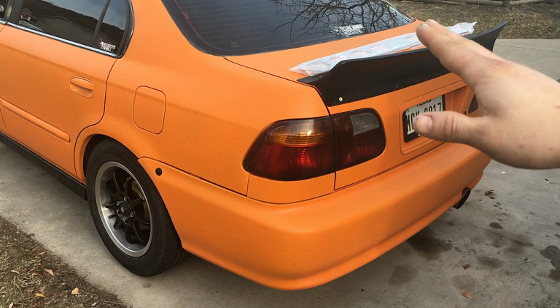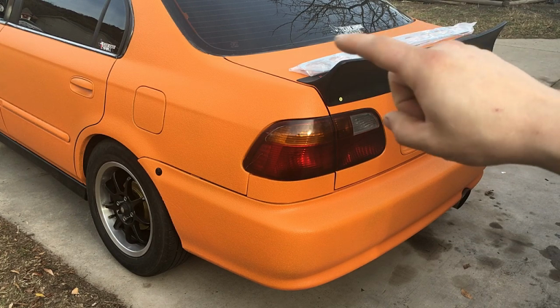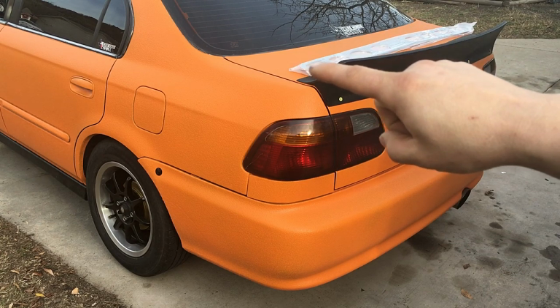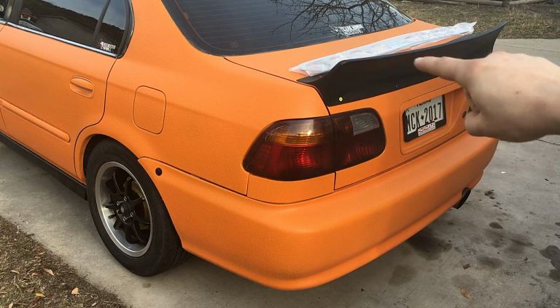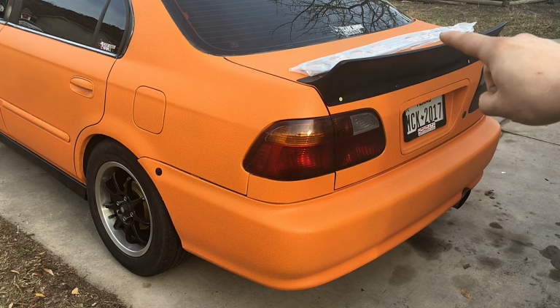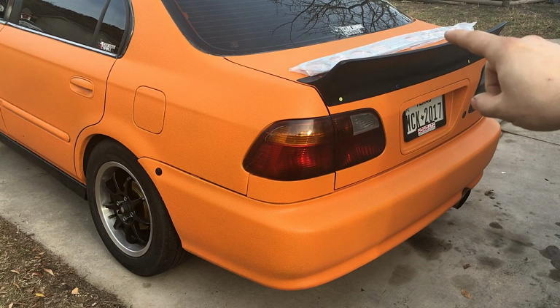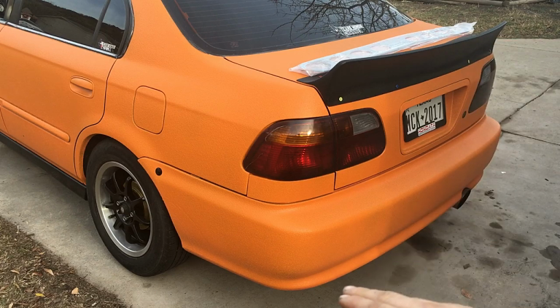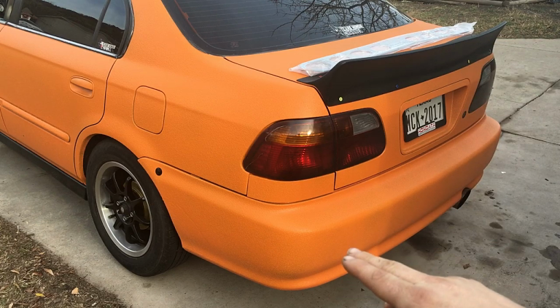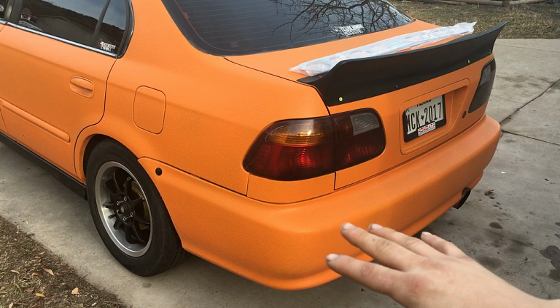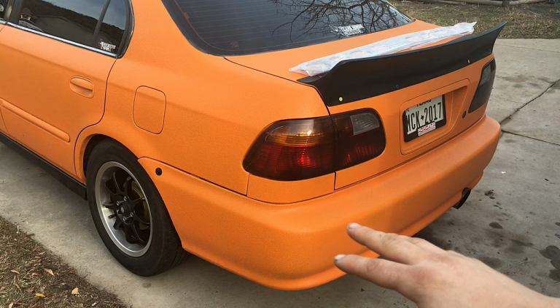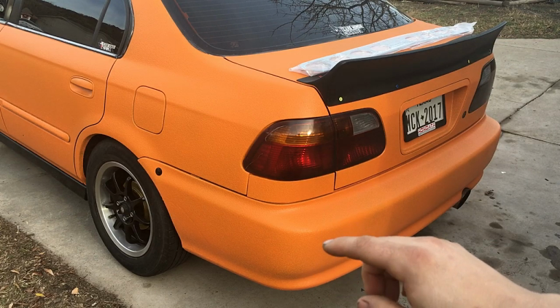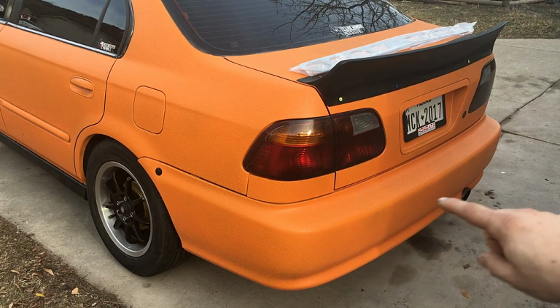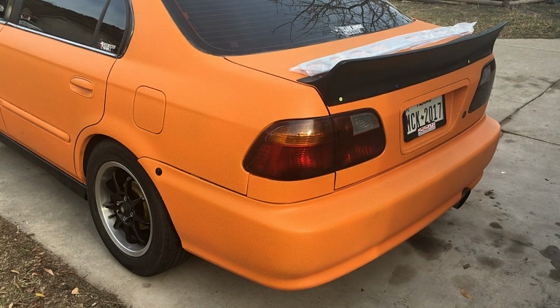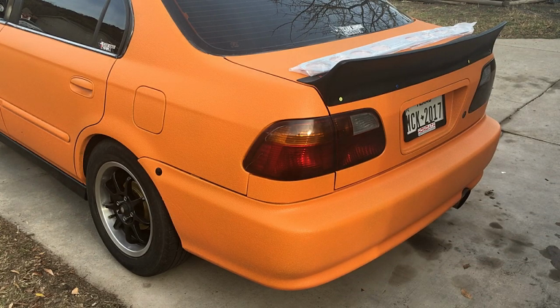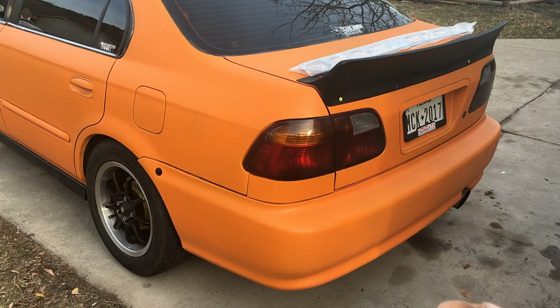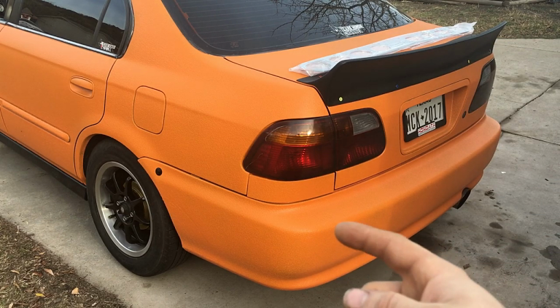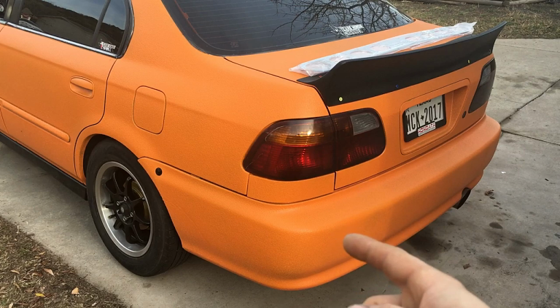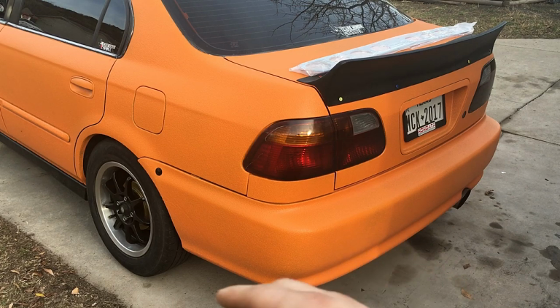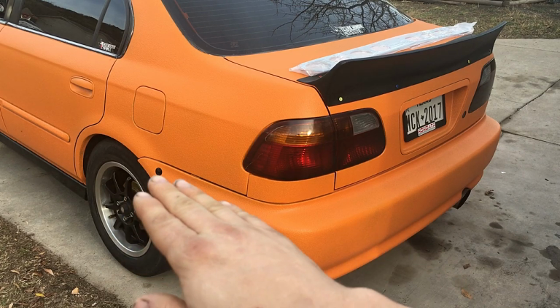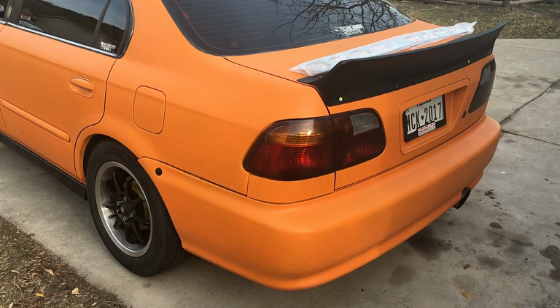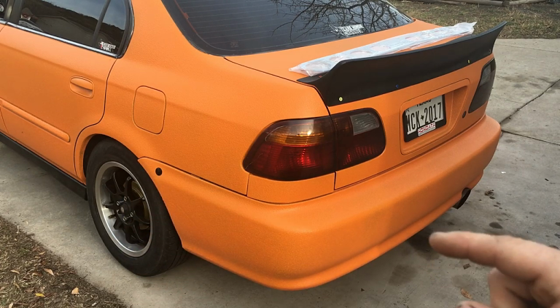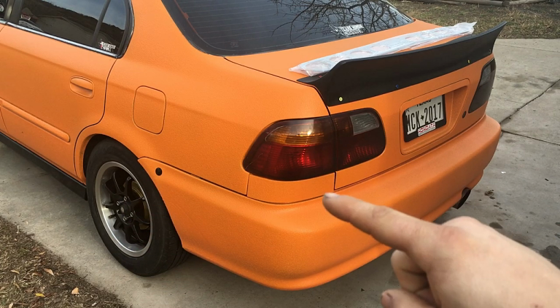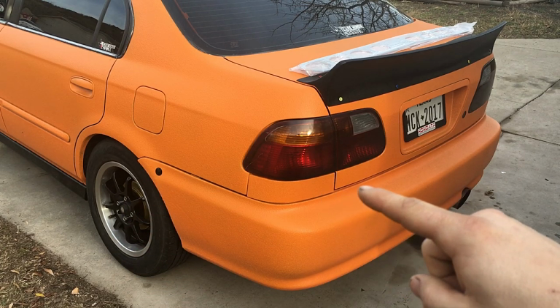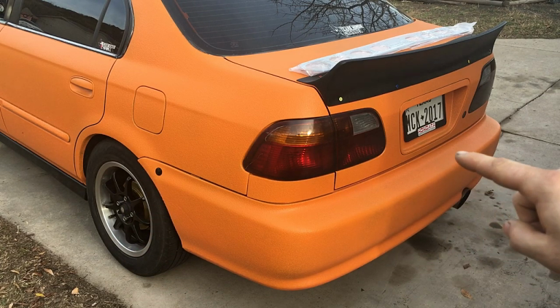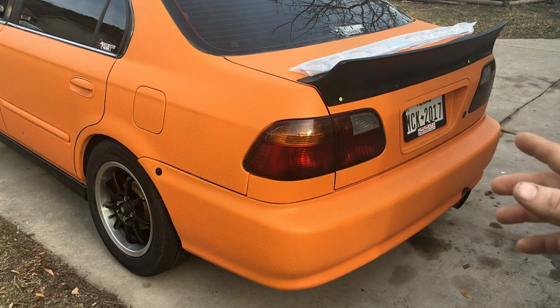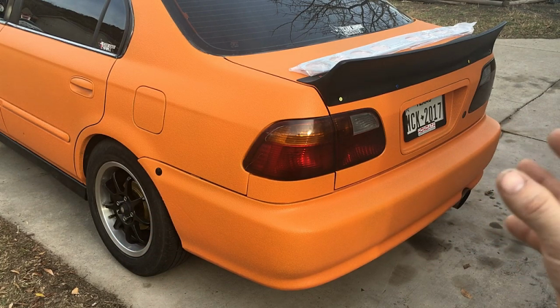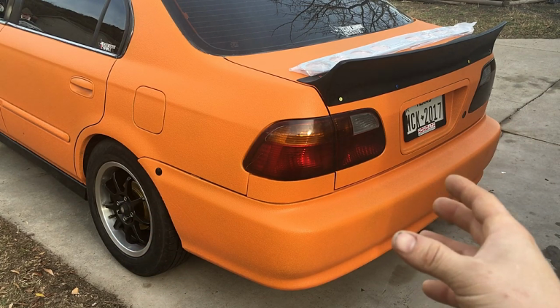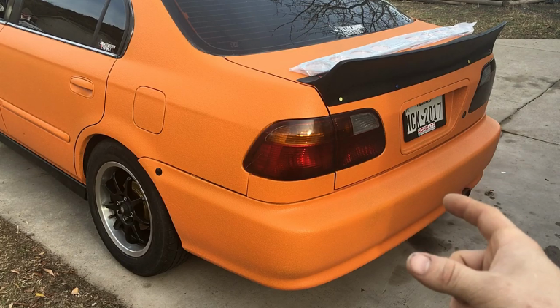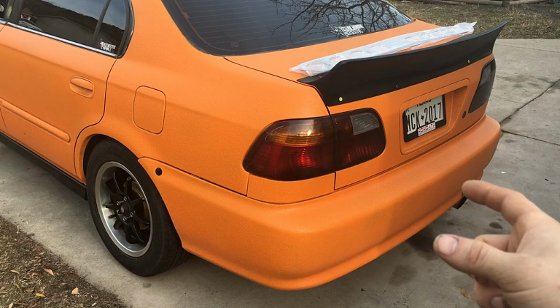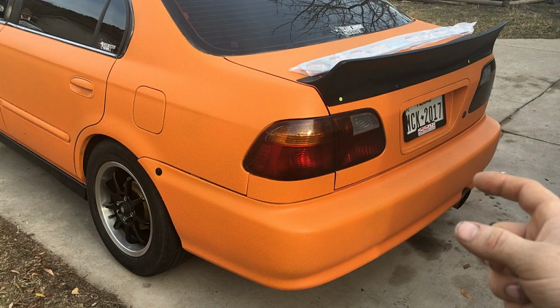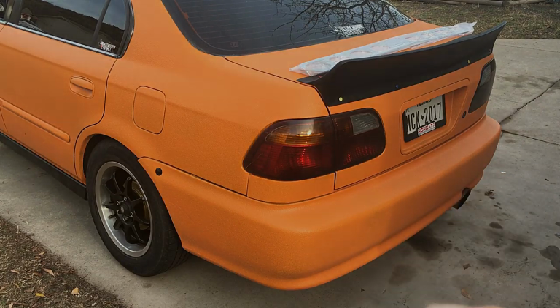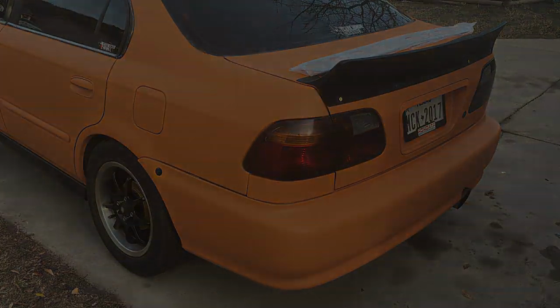I think they look cool. We're gonna go ahead and truck bed coat that black, but first we're gonna take the bumper off and remove the bumper support. Luckily I have the quick releases and the little clips right here, so I'm gonna go ahead and remove that.